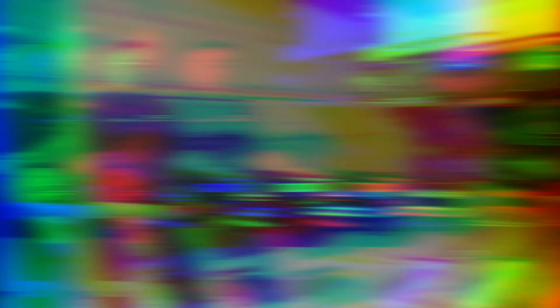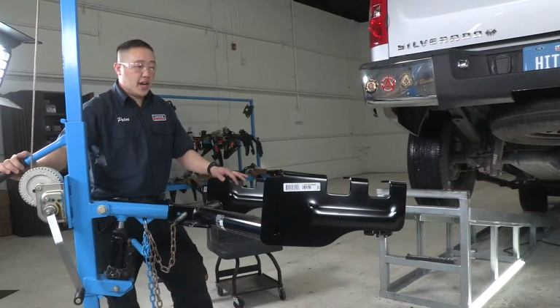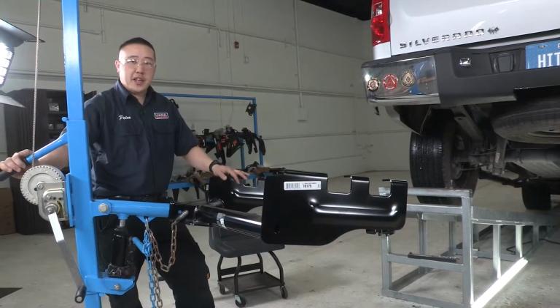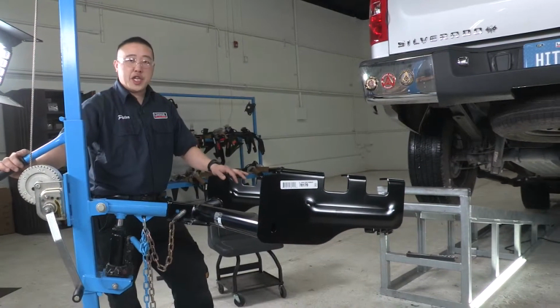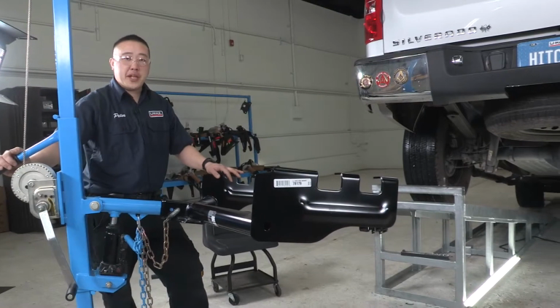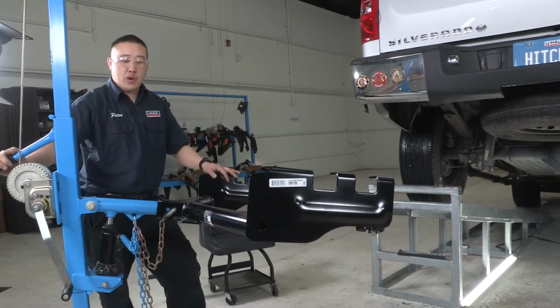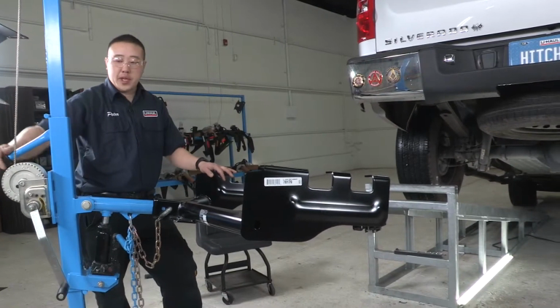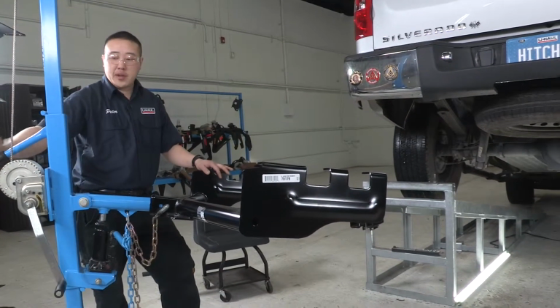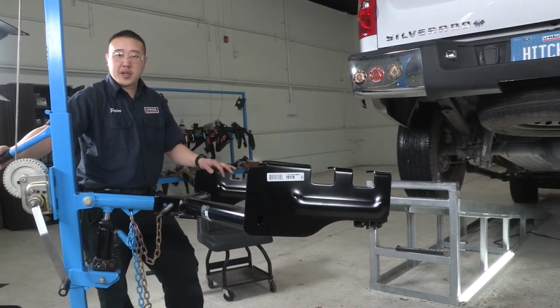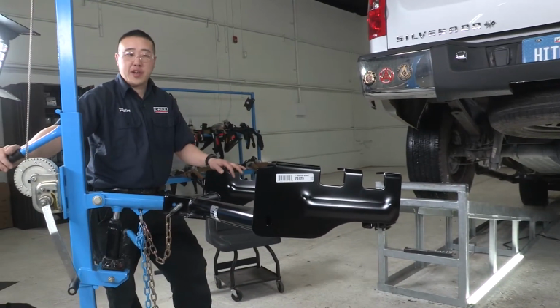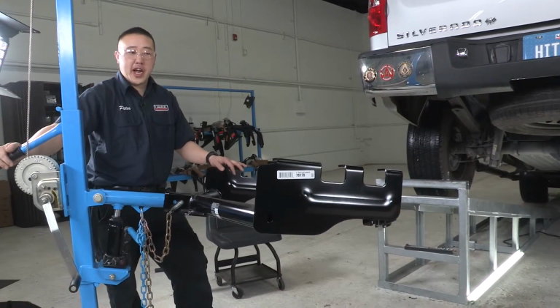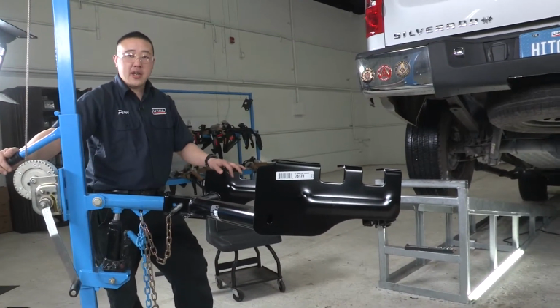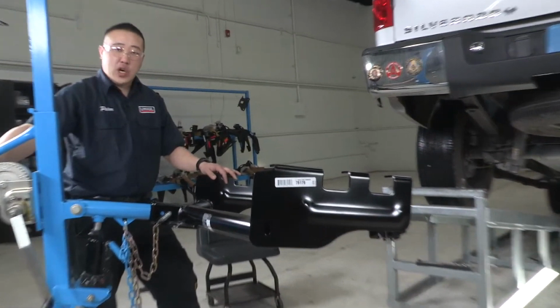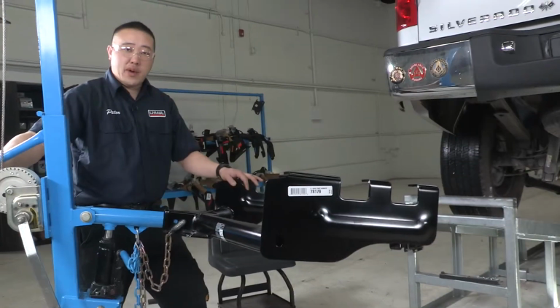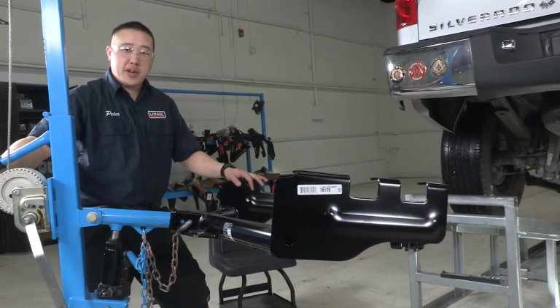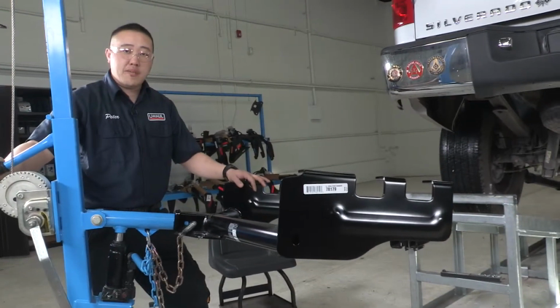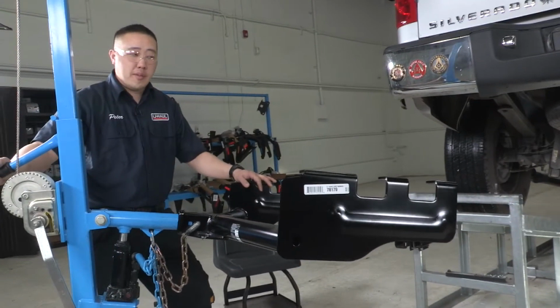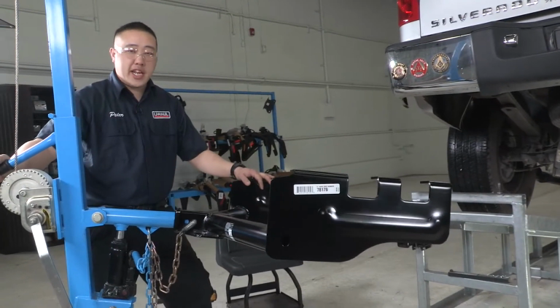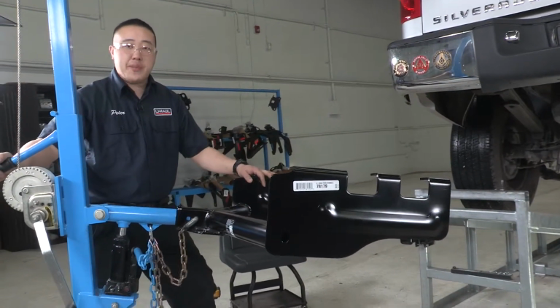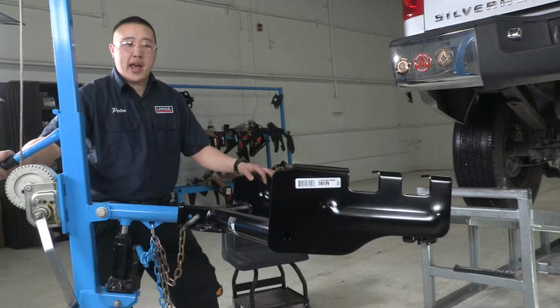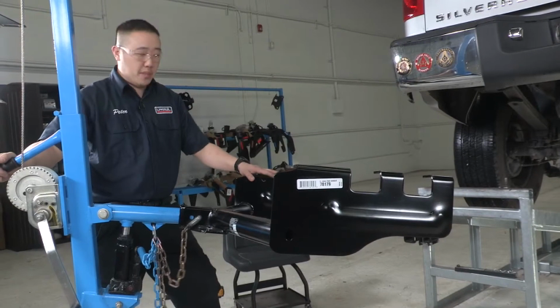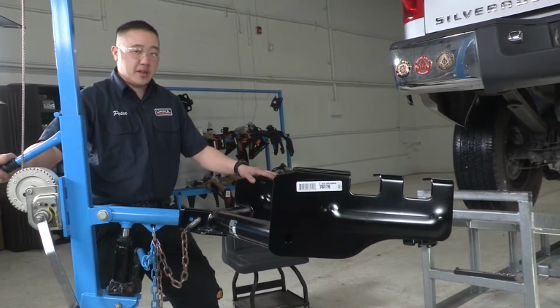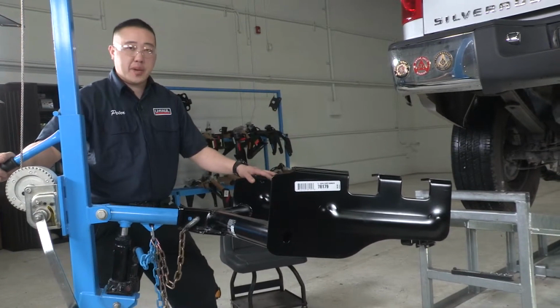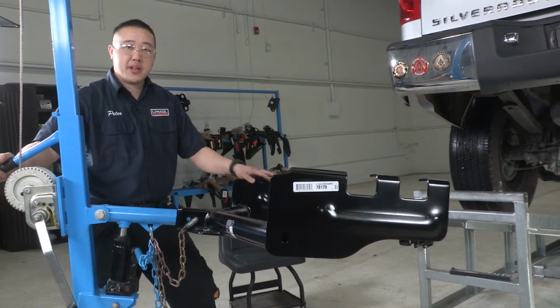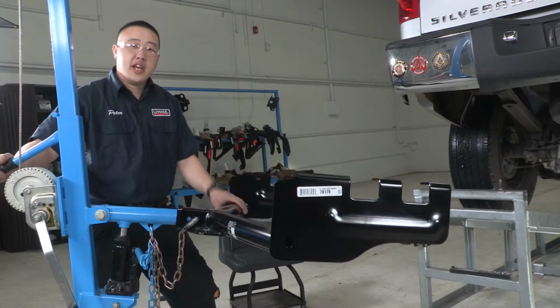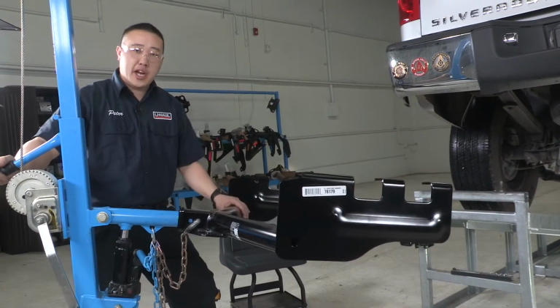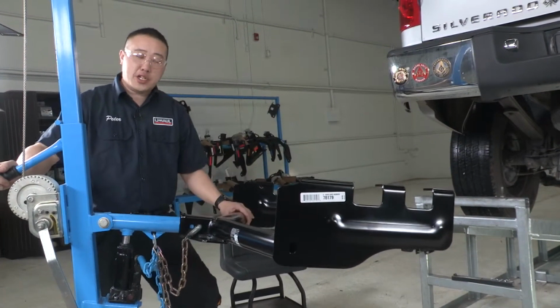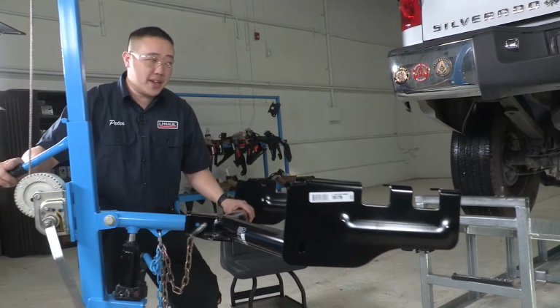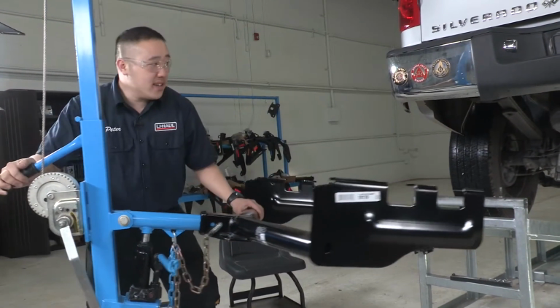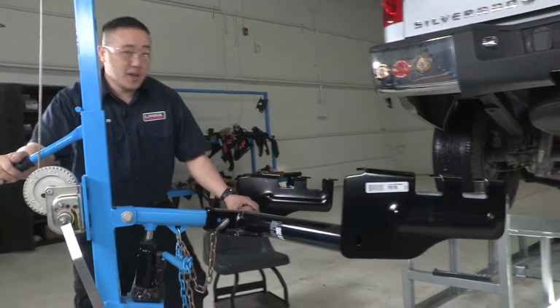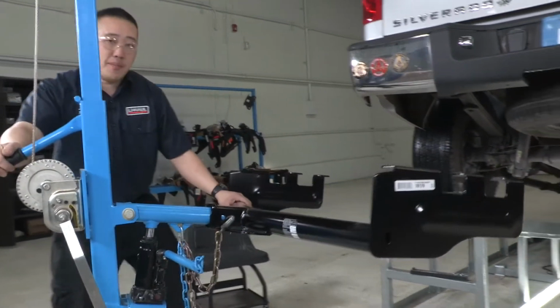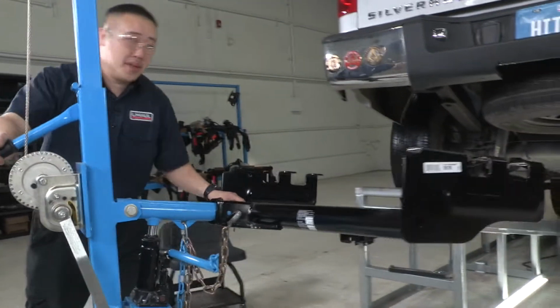To get this hitch into place, what we'll be using is our exclusive hitch jack. If you don't have one of these at home, you might want to get a second pair of hands to help you get this hitch into place — it is kind of large and heavy. Let's go ahead and put this in.